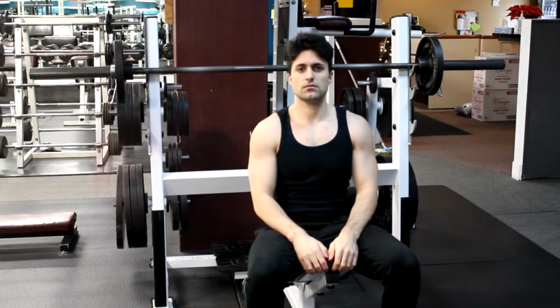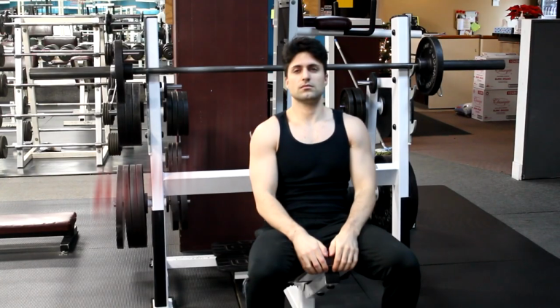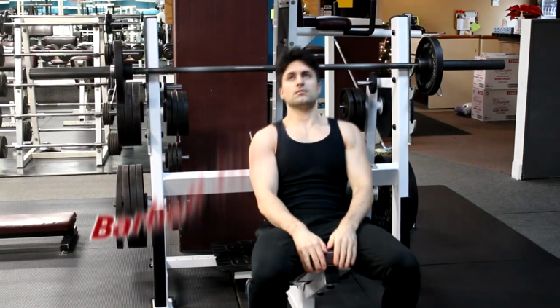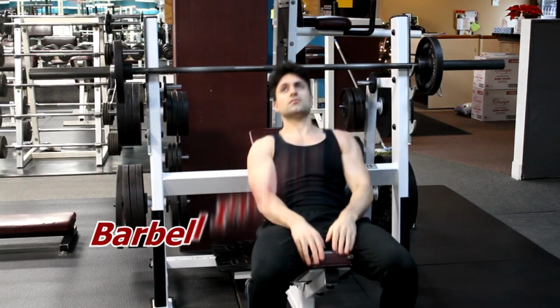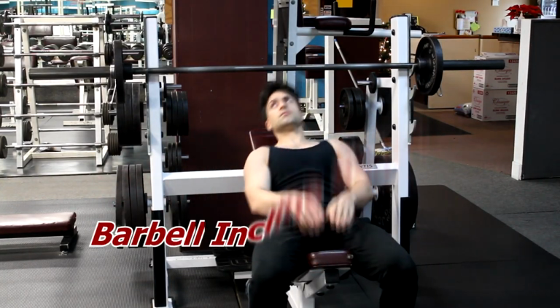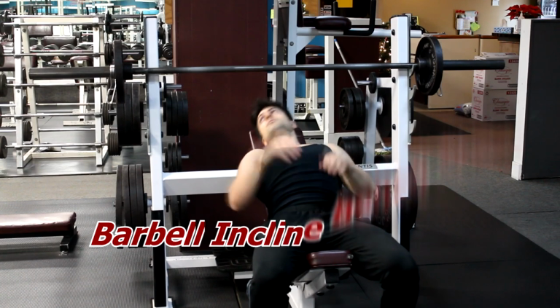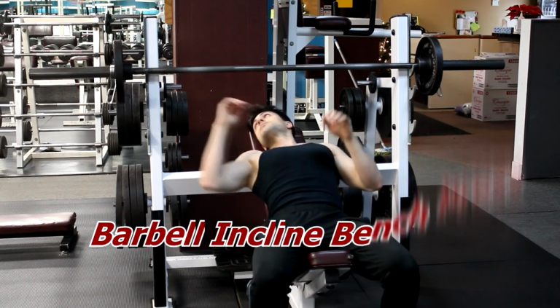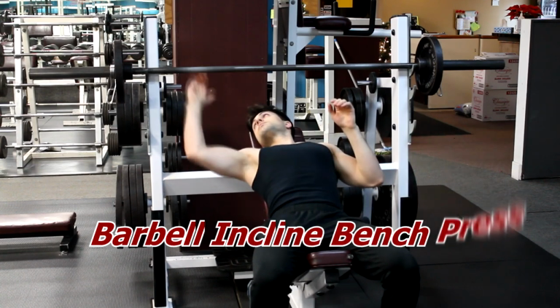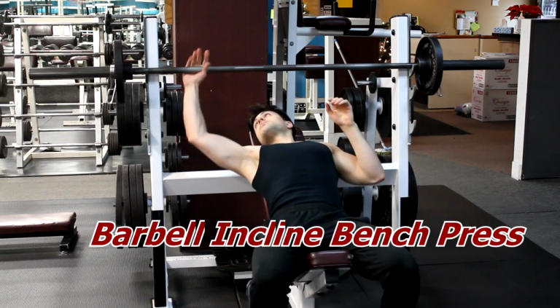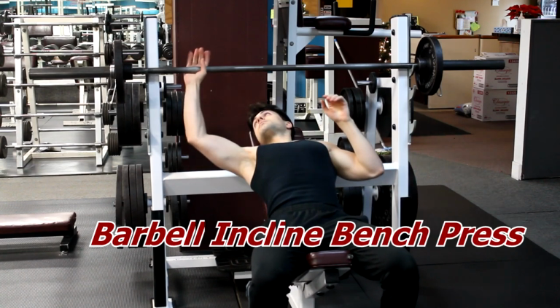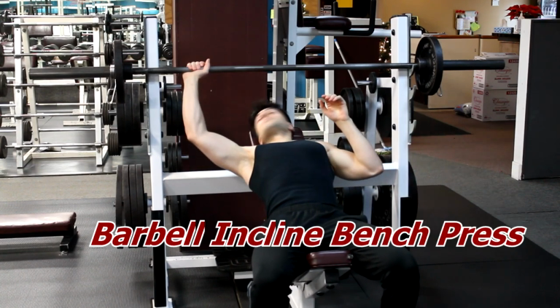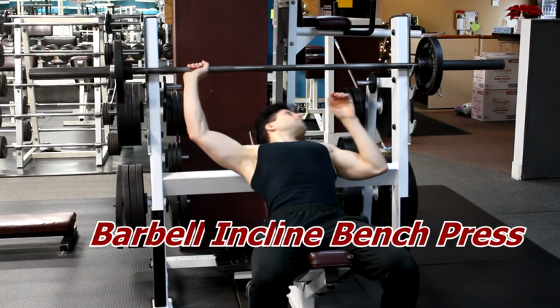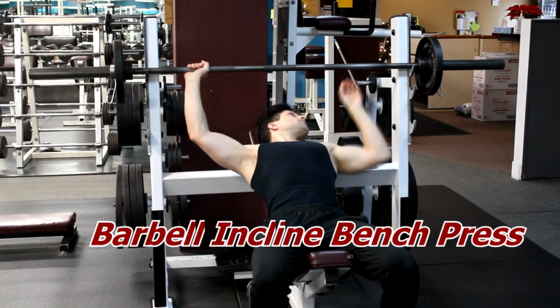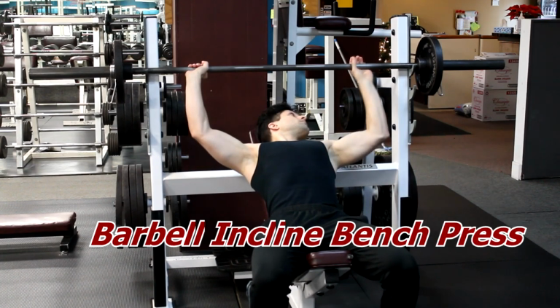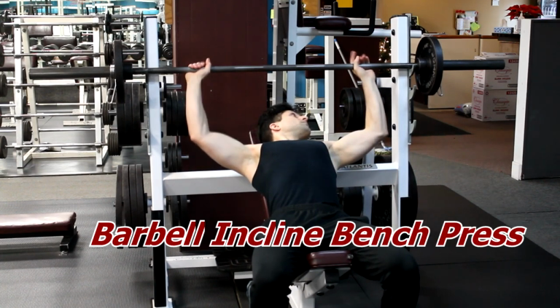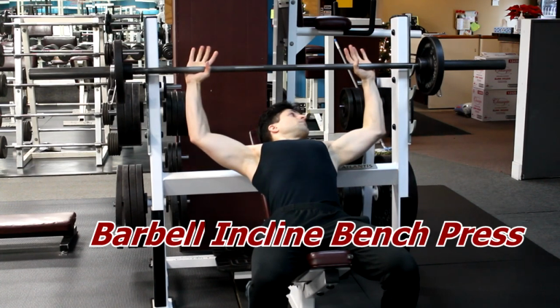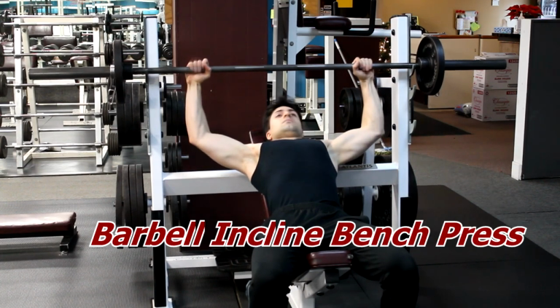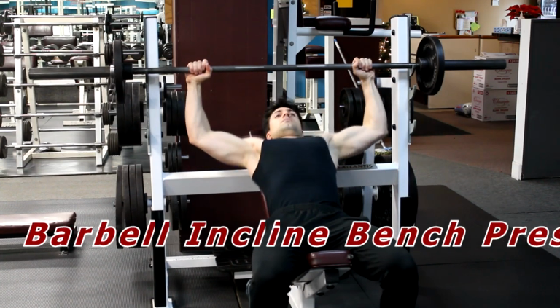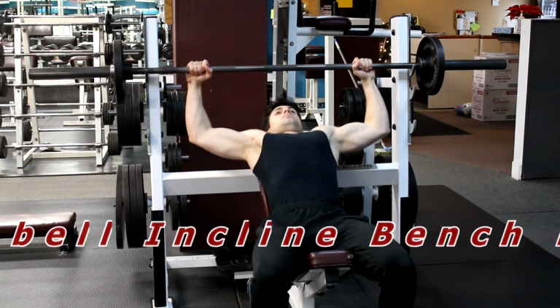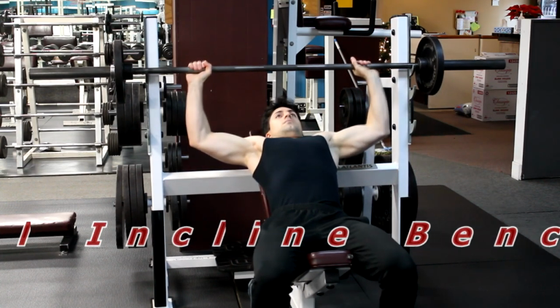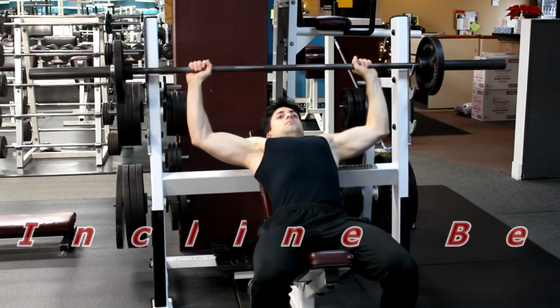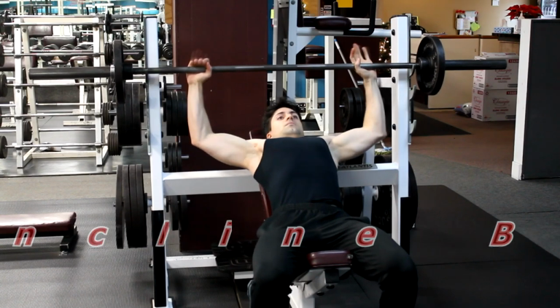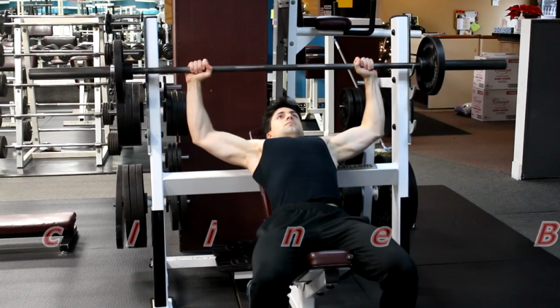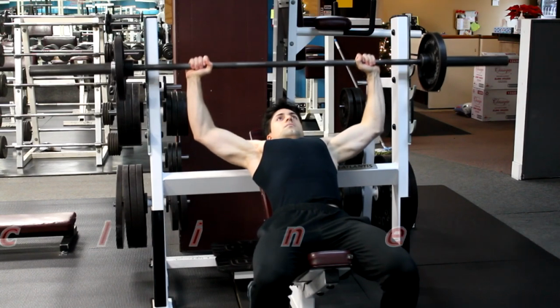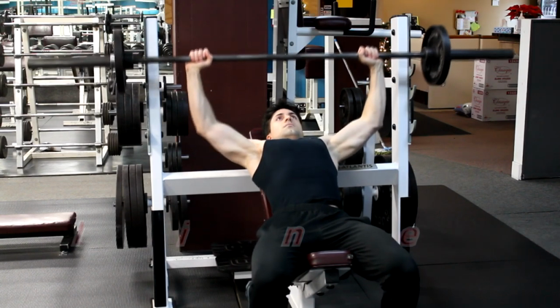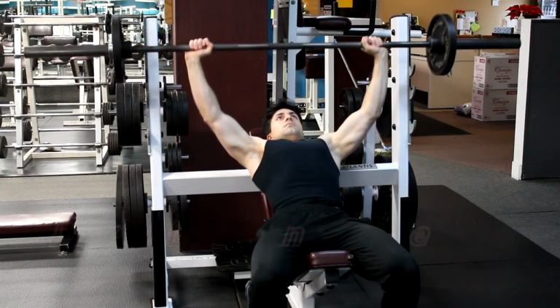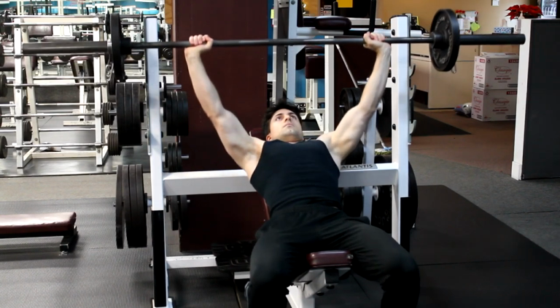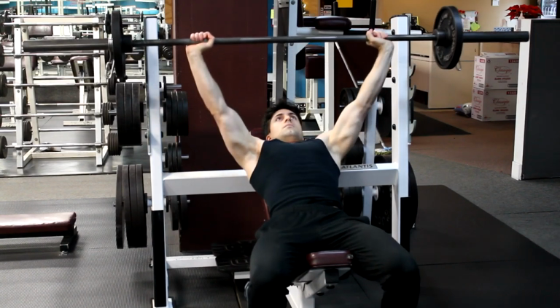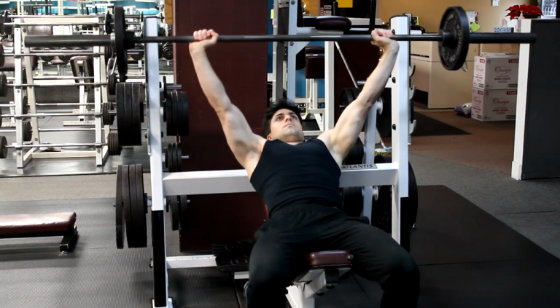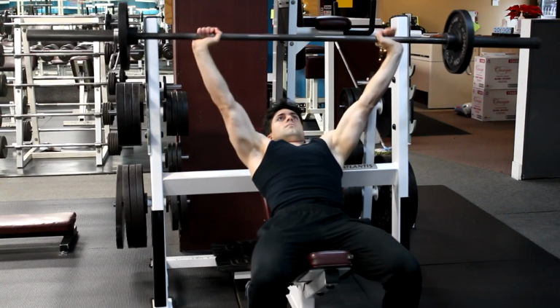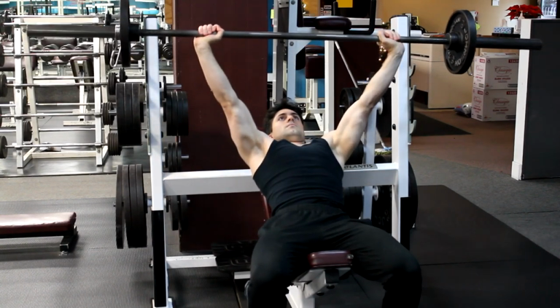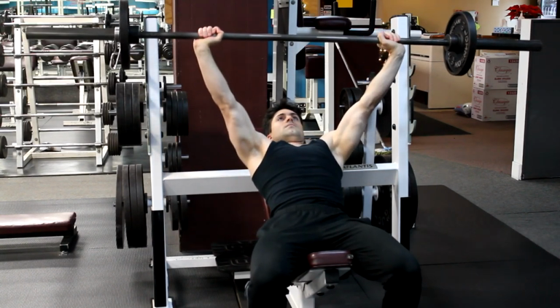Lie on an inclined bench with your feet on the floor. Keep your back on the bench and hold the barbell slightly more than shoulder-width apart. Exhale as you raise the barbell above your body. This is your starting position.